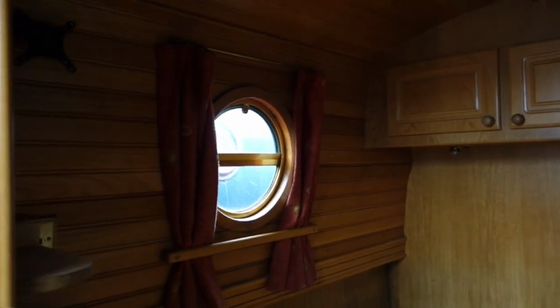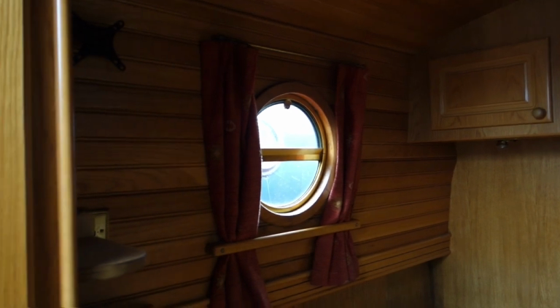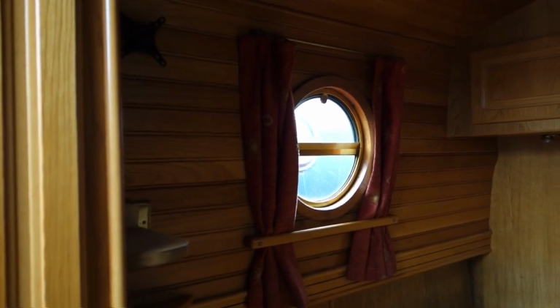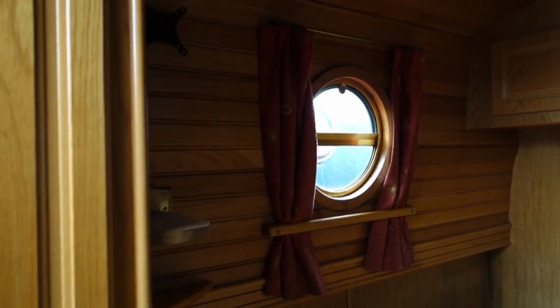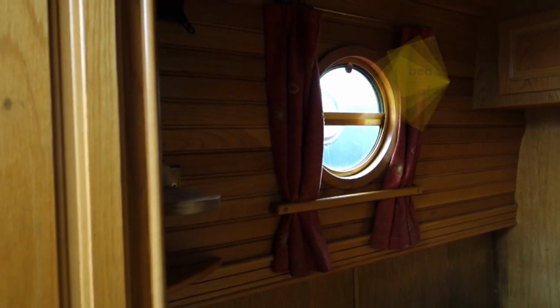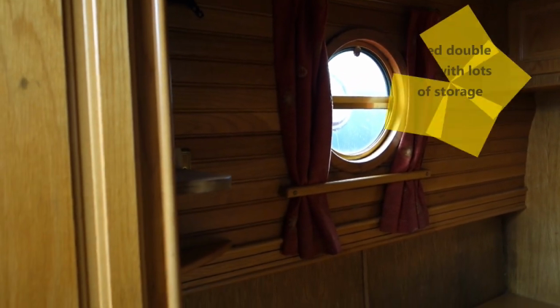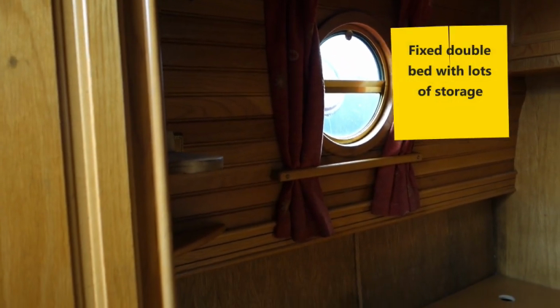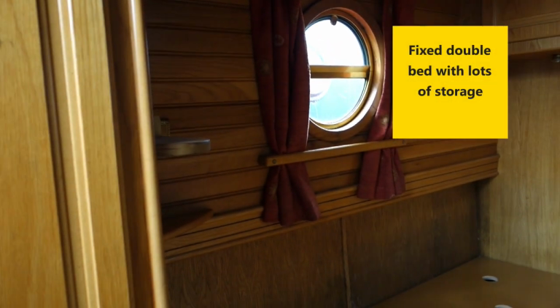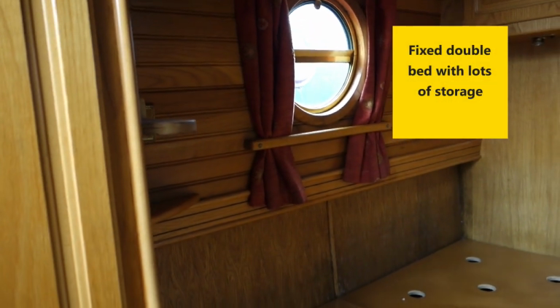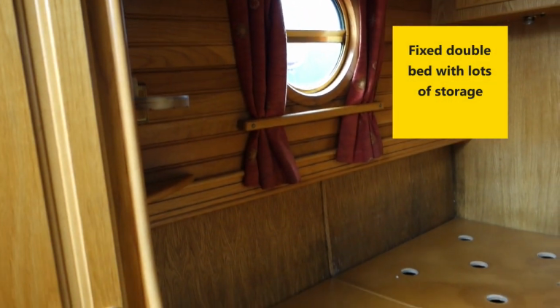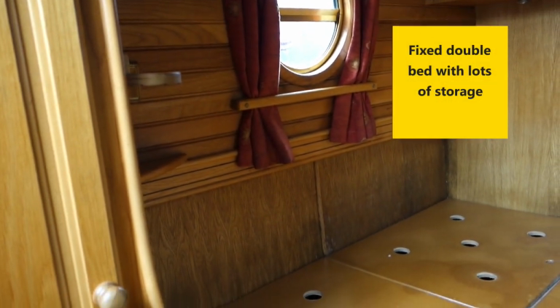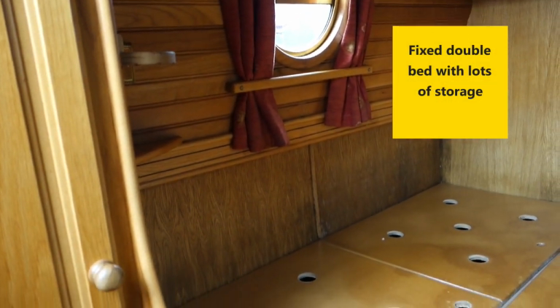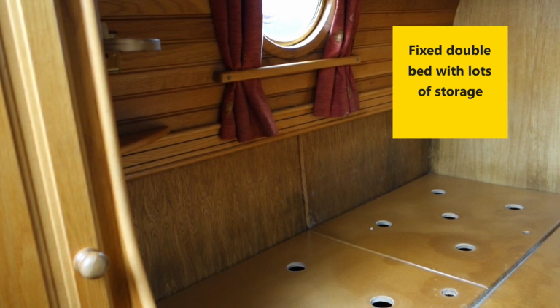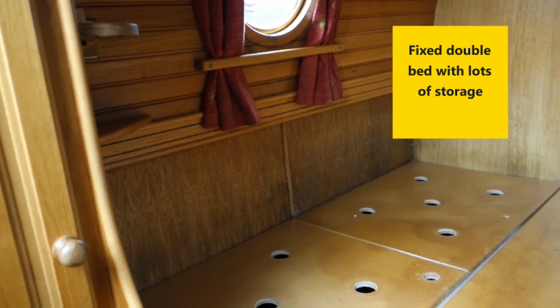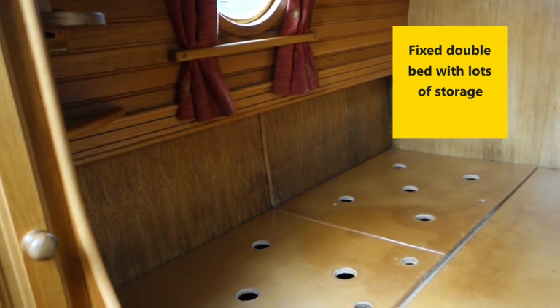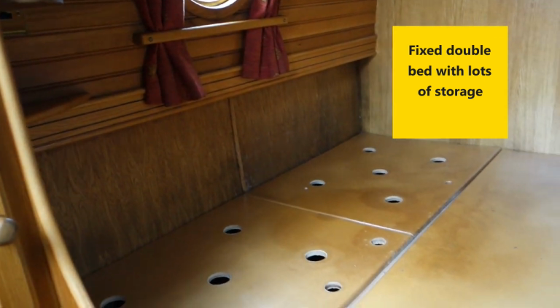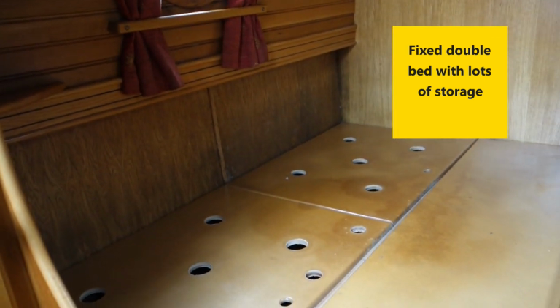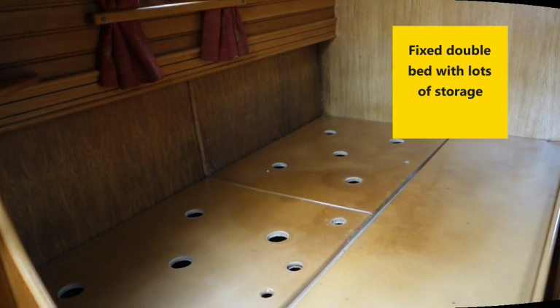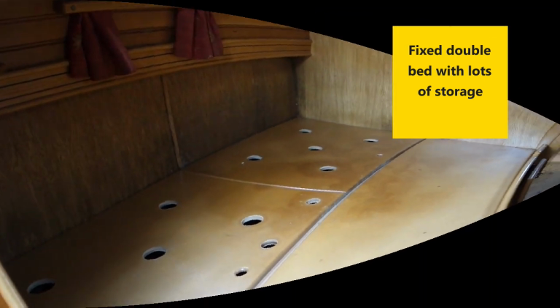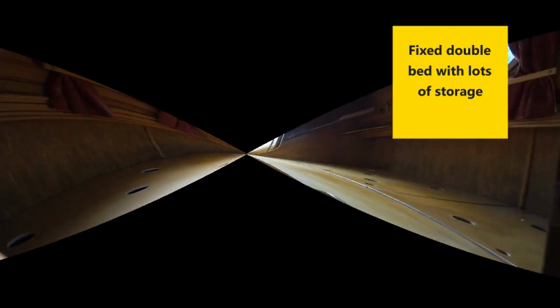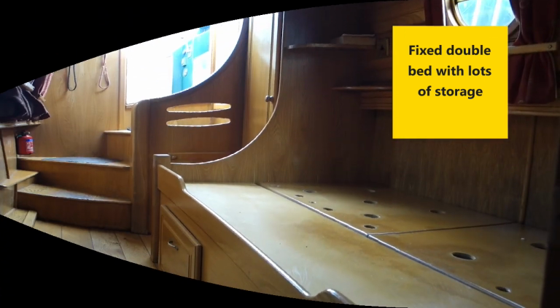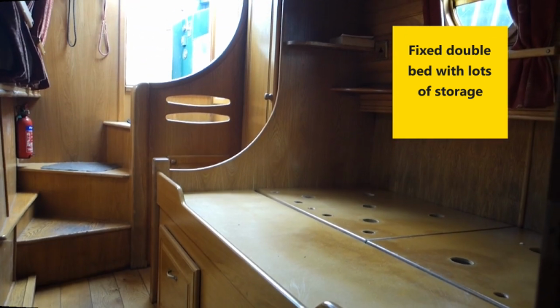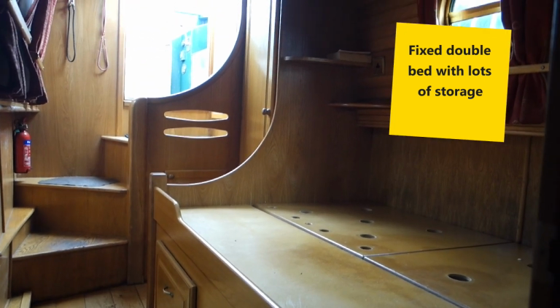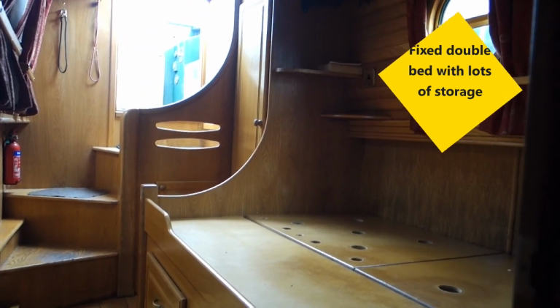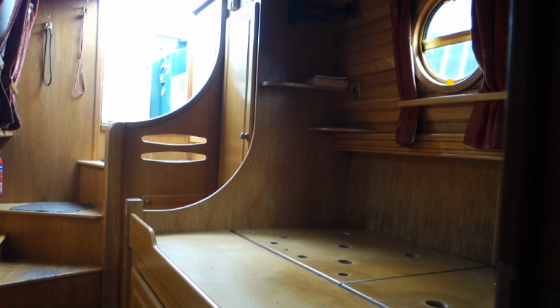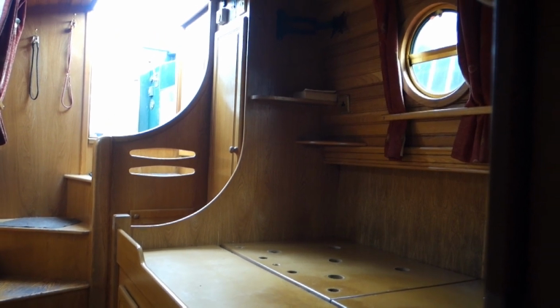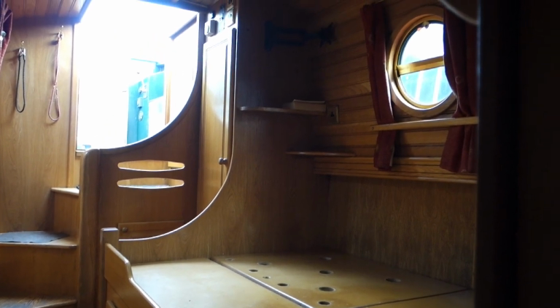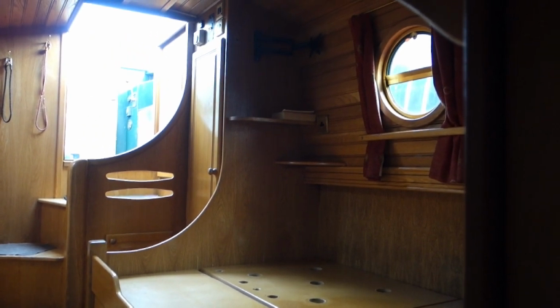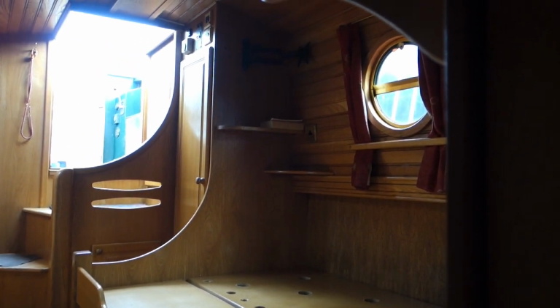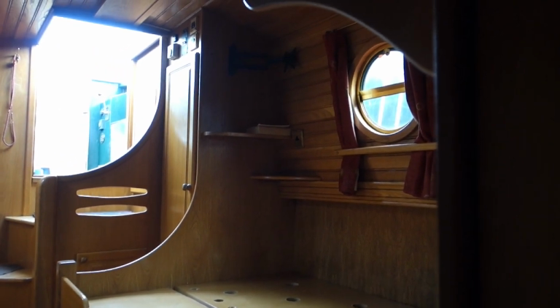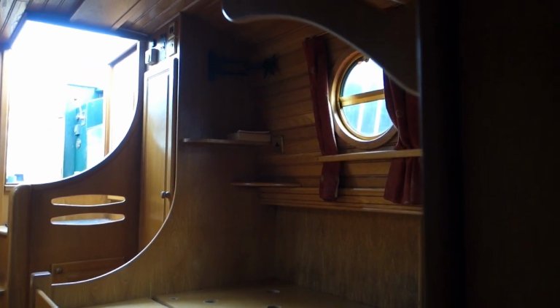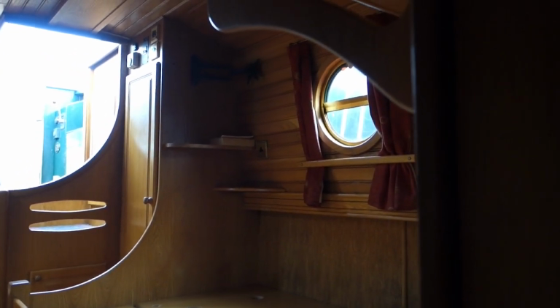The fixed double bed has storage above and below as well as wardrobes, so plenty of places to store your clothes. The bedroom leads out onto the semi-trad rear deck over the engine.